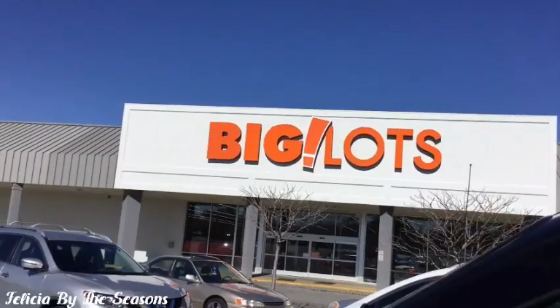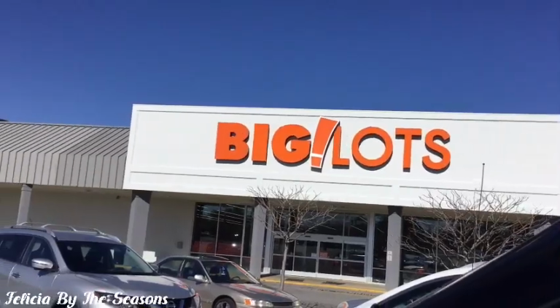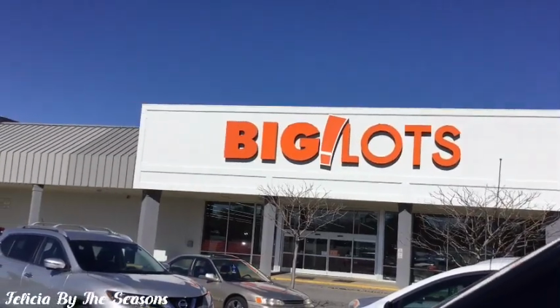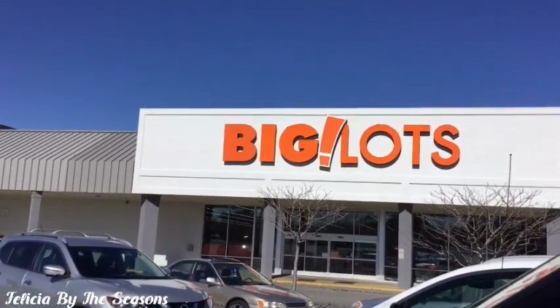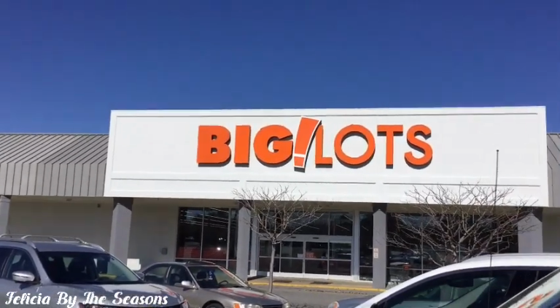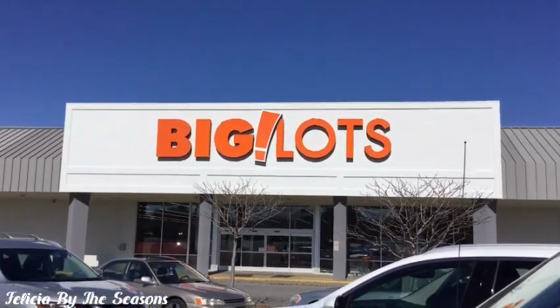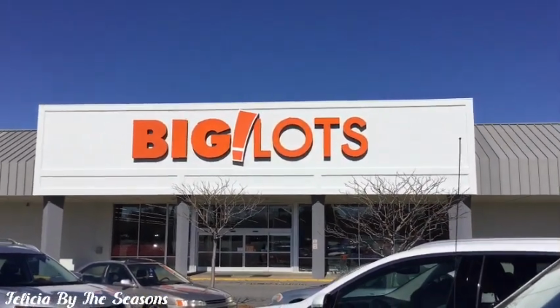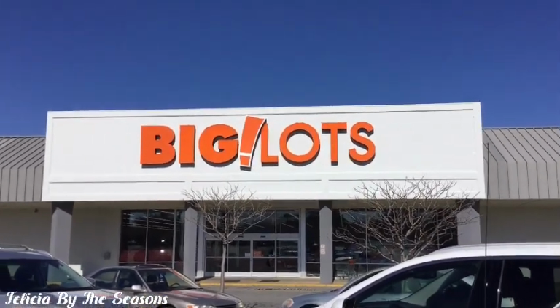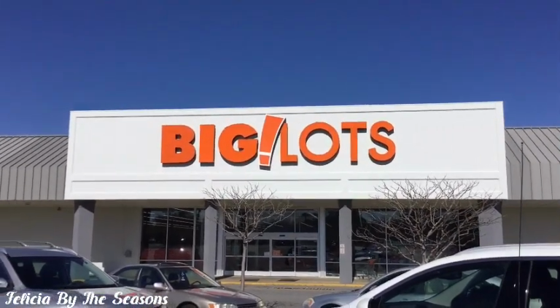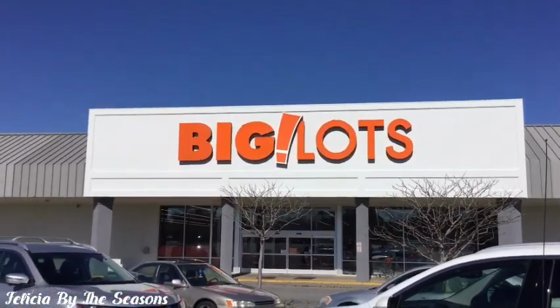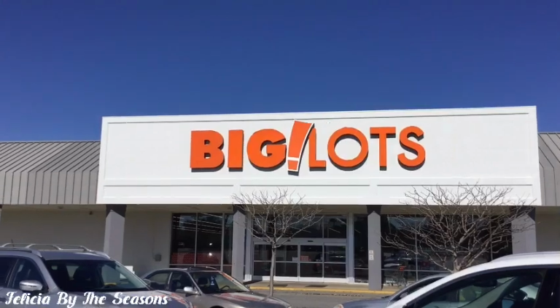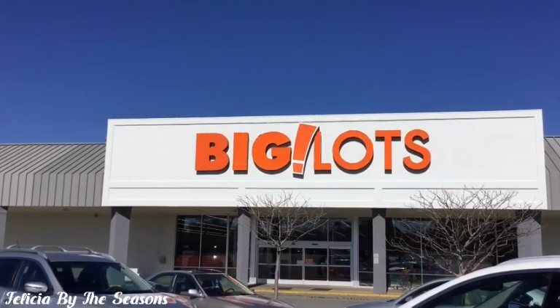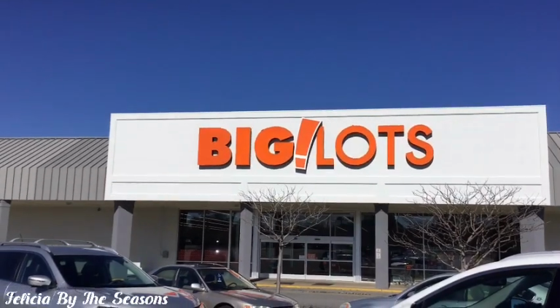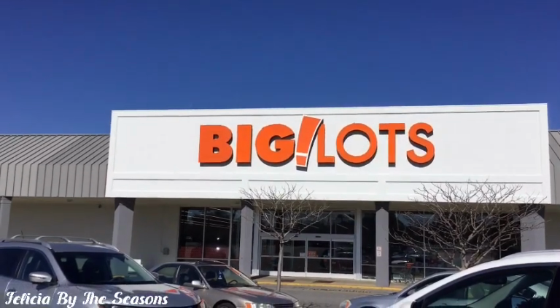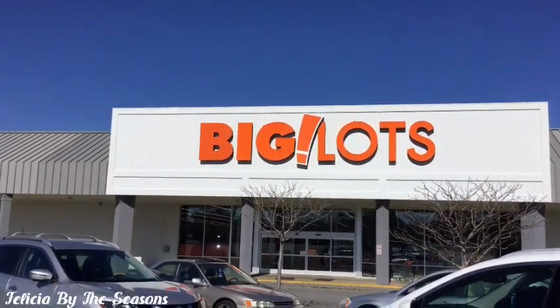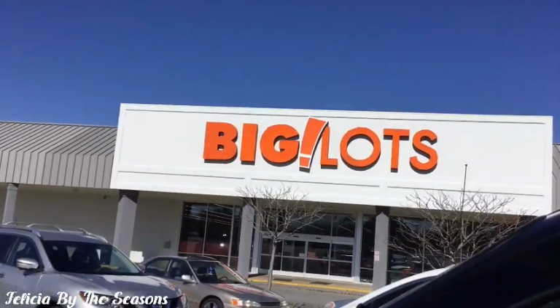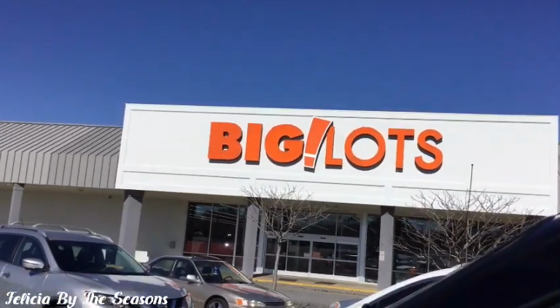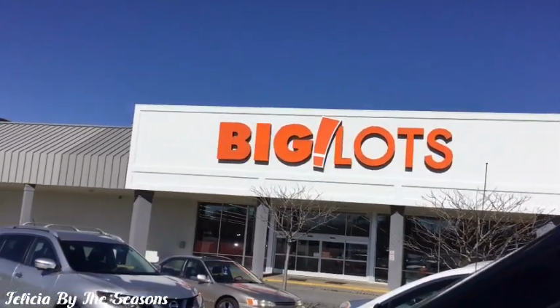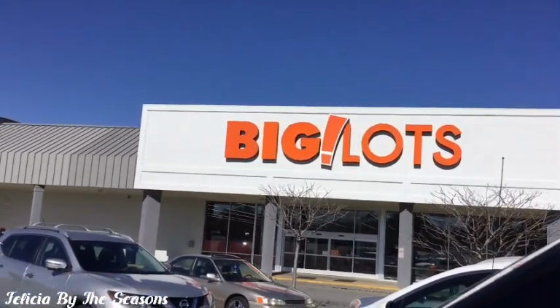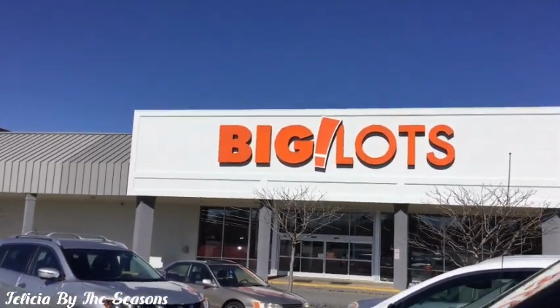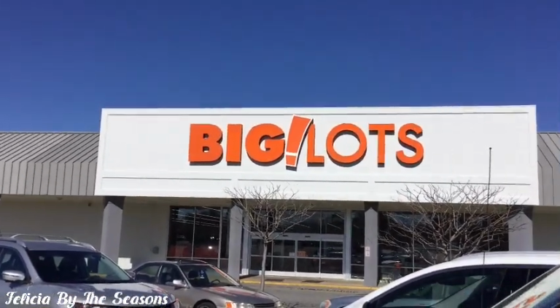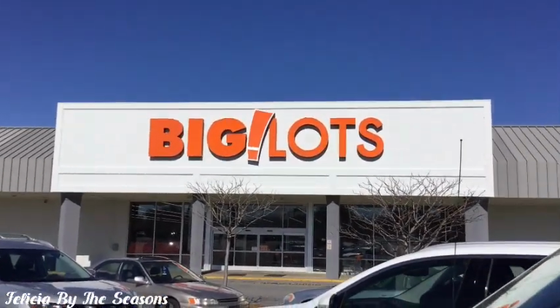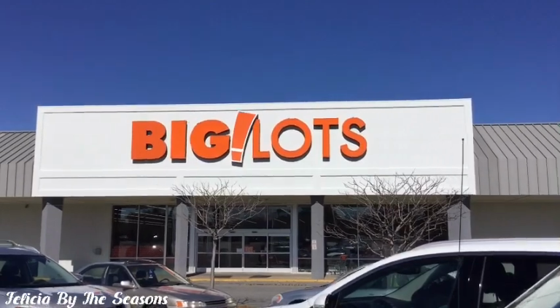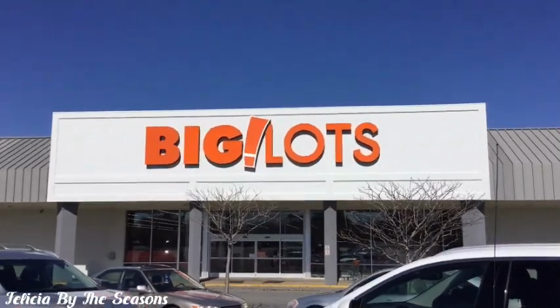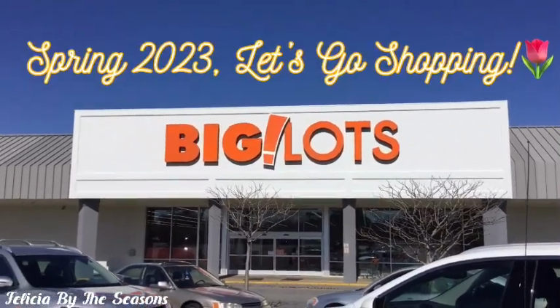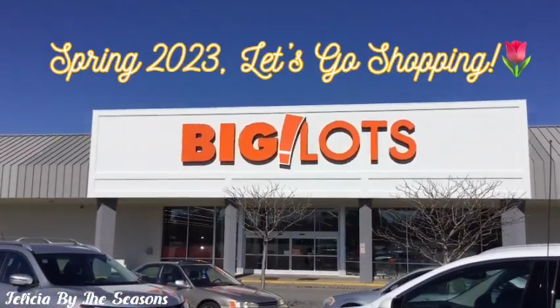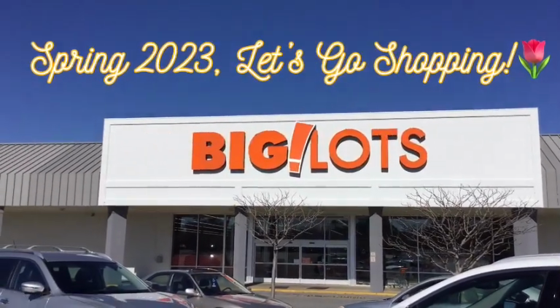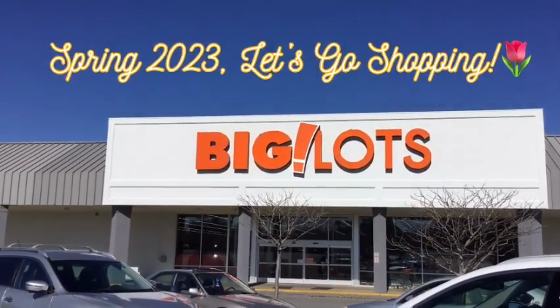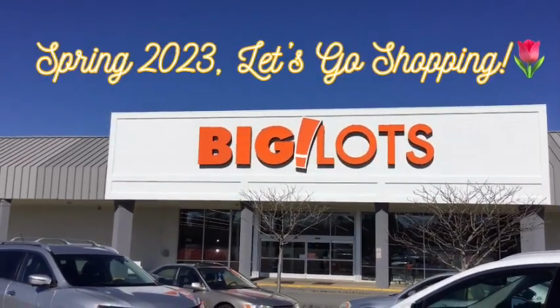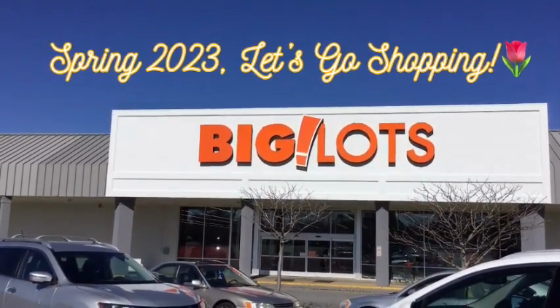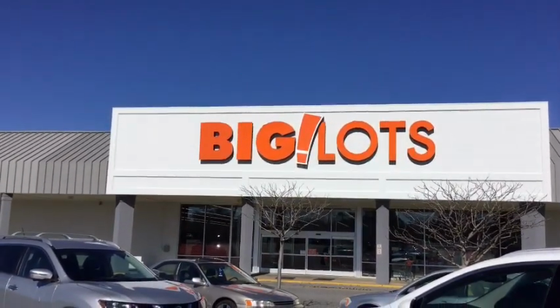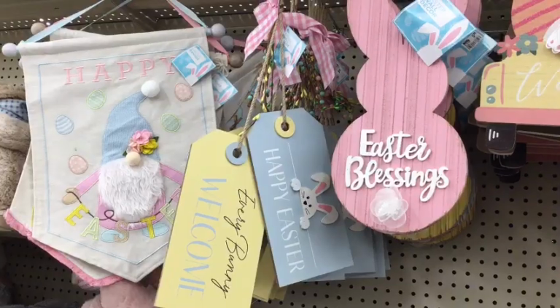Hi, sweet friends and welcome back to my channel. If you're new, thank you for stopping by. In today's video, I am going to be going inside Big Lots today to see what they have to offer for the spring season this year. So let's go shopping.